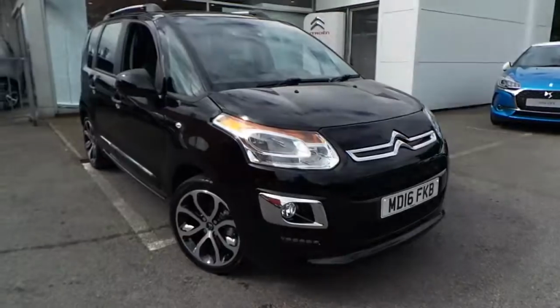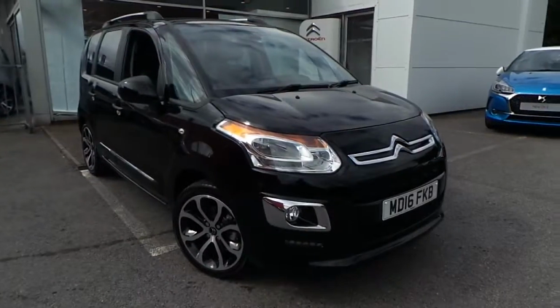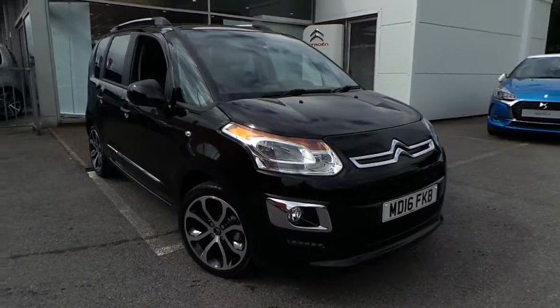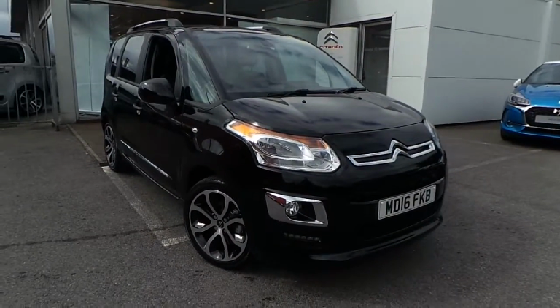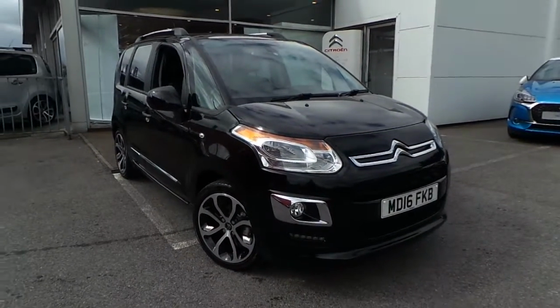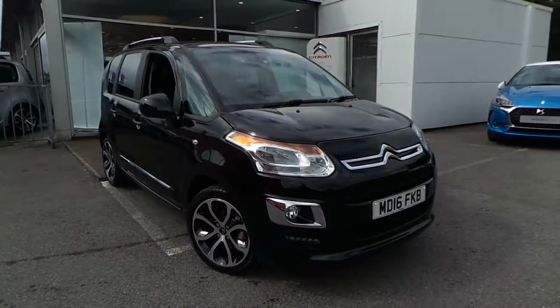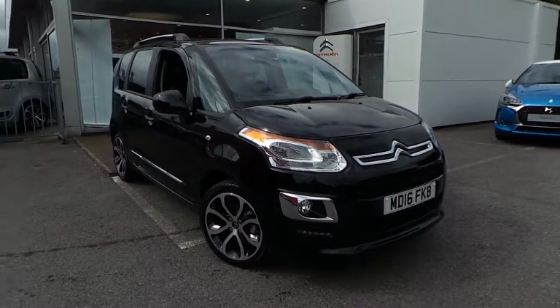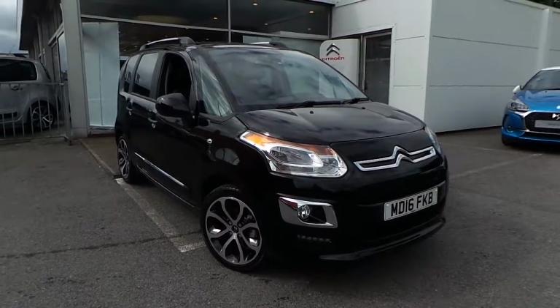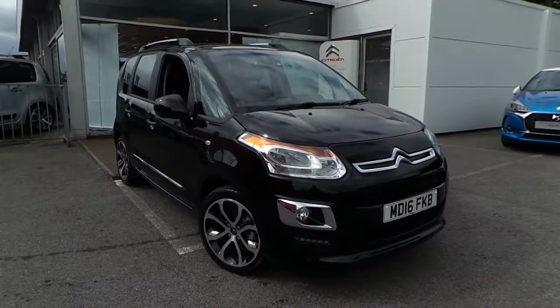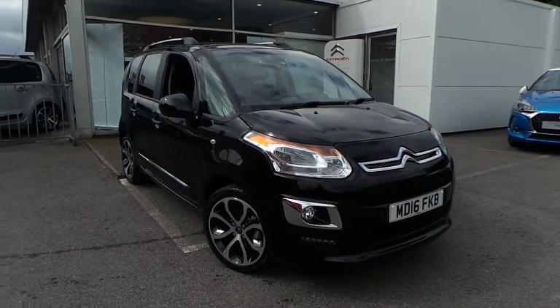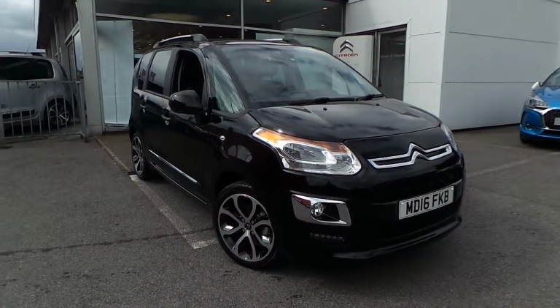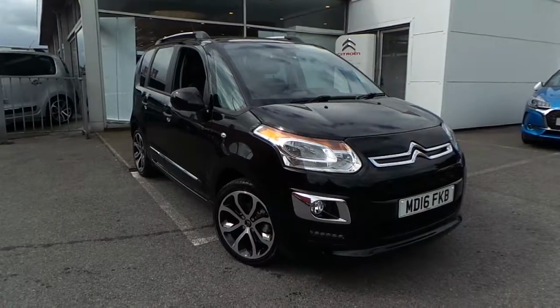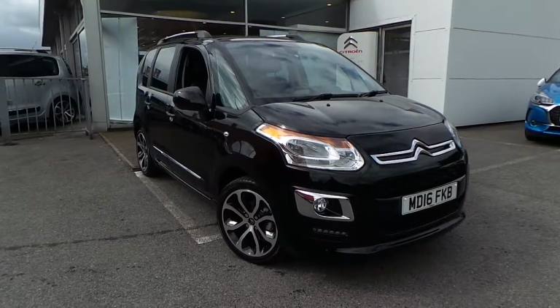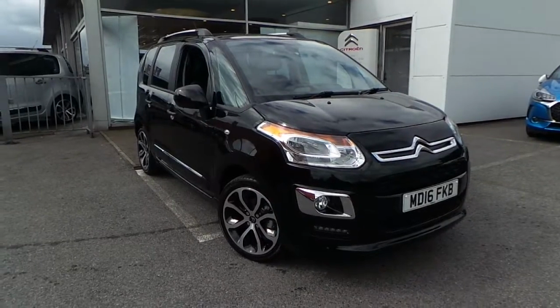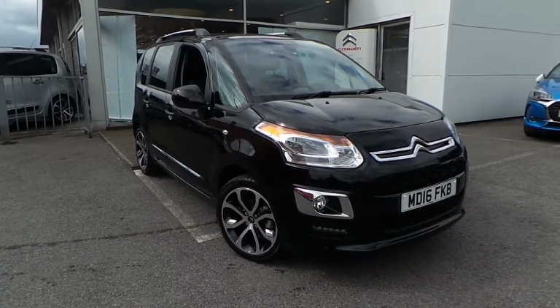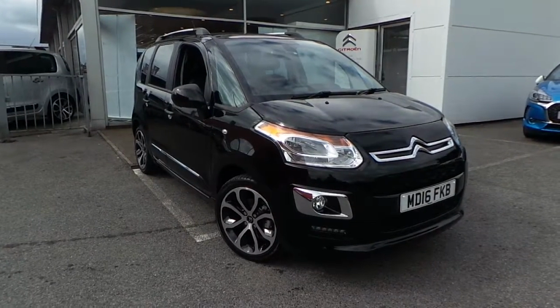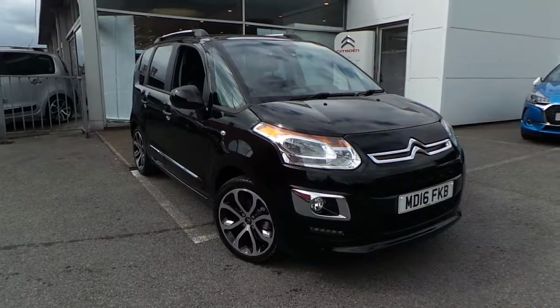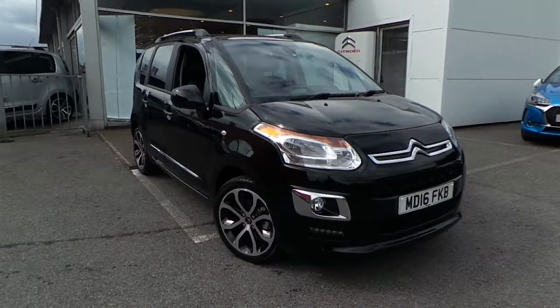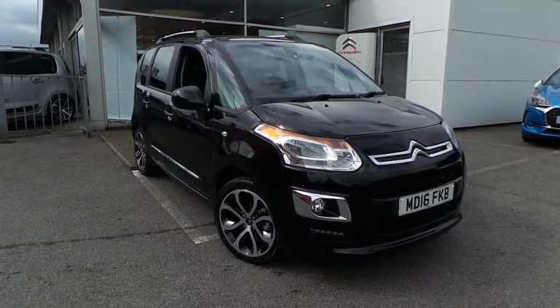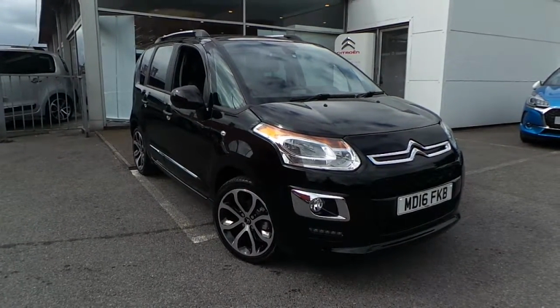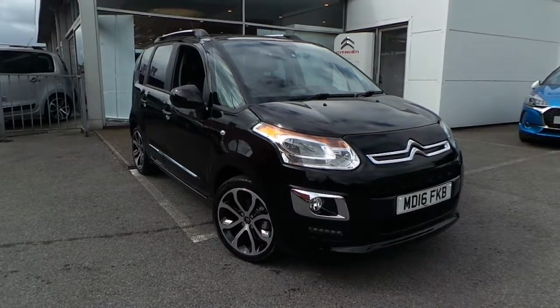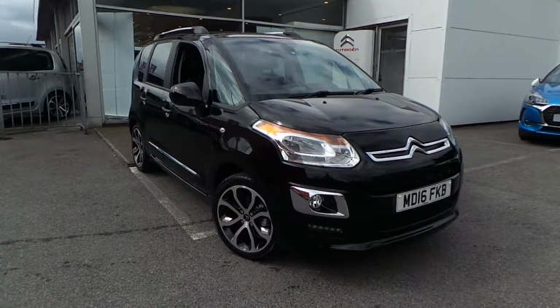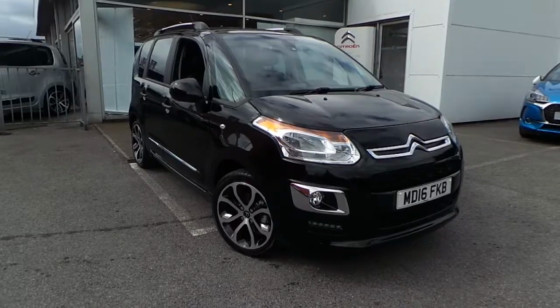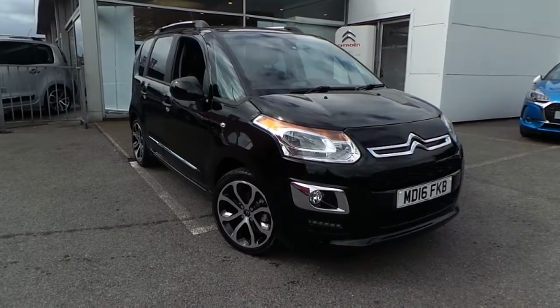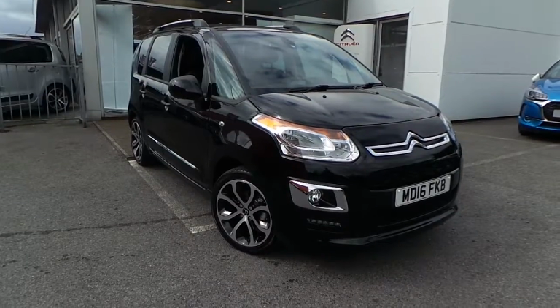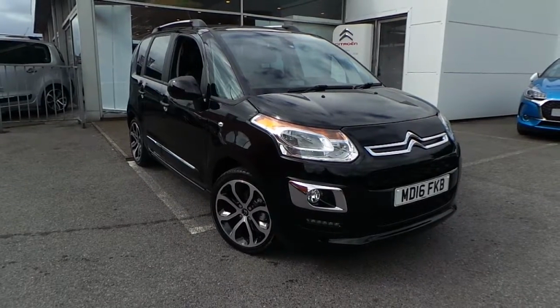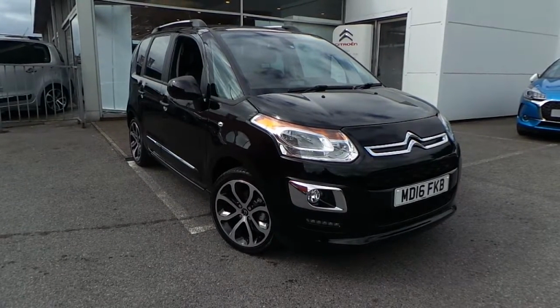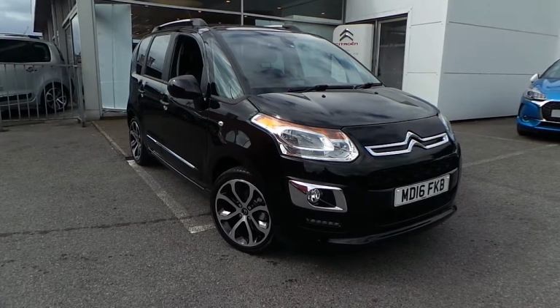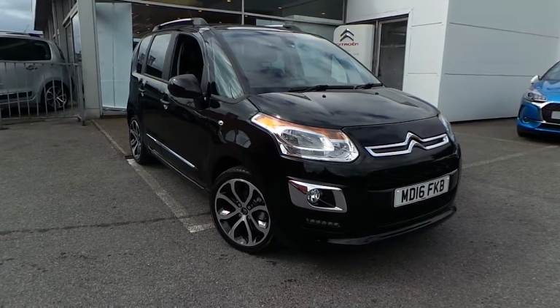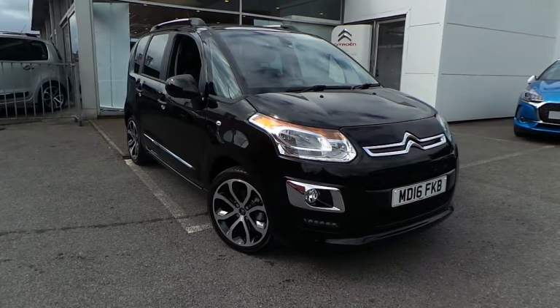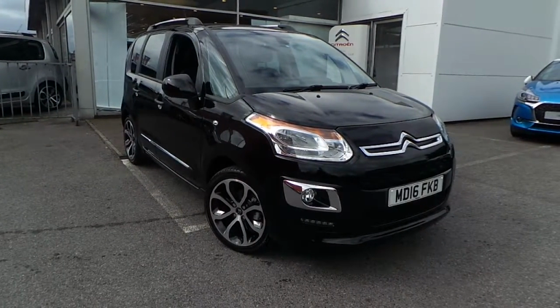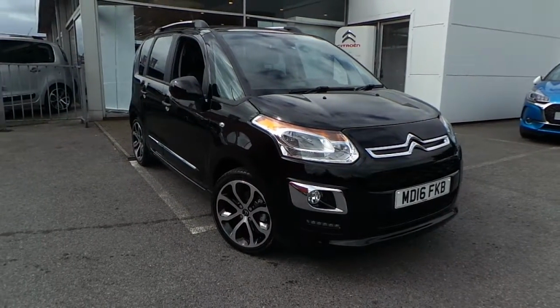Welcome to this vehicle presentation here at Pentagon Citroen in Oldham. Today we have for you a 16 plate C3 Picasso. It's the 1.6 Blue HDI in the Platinum Edition.